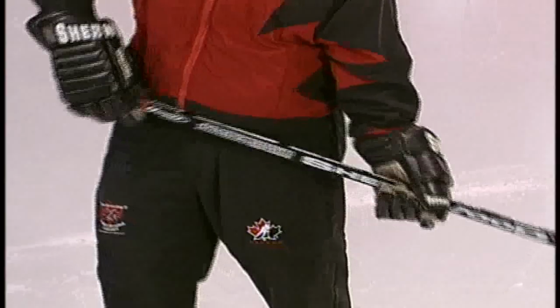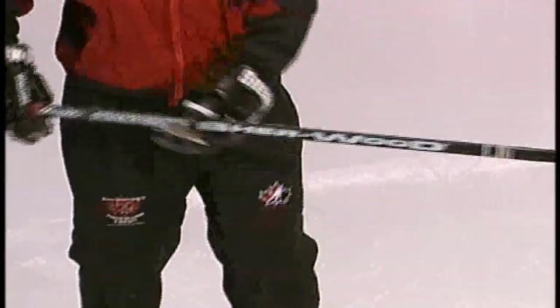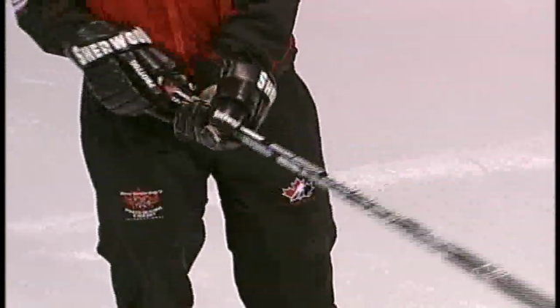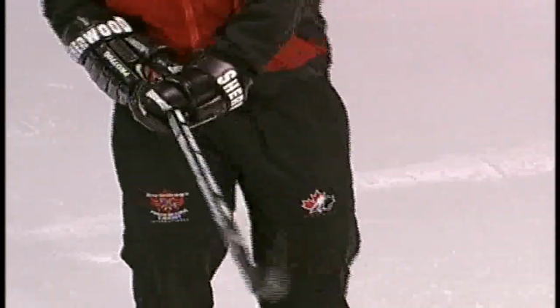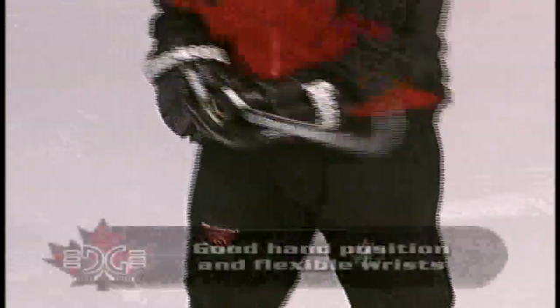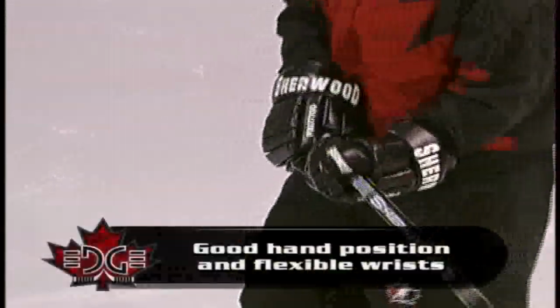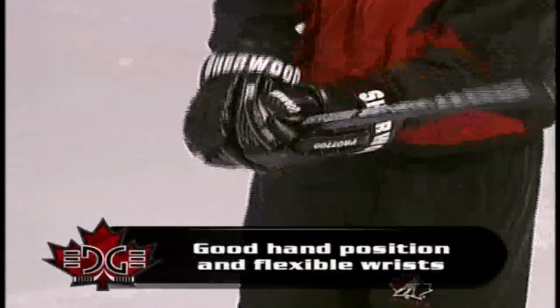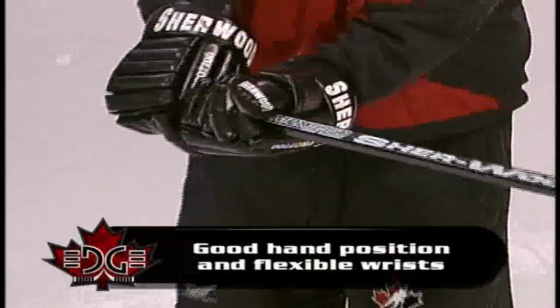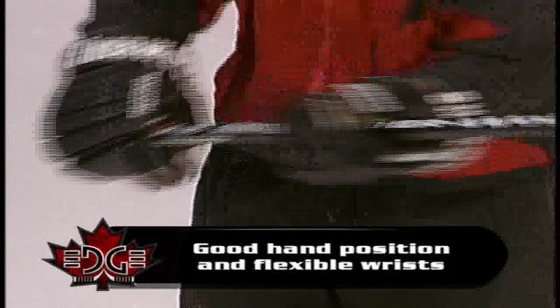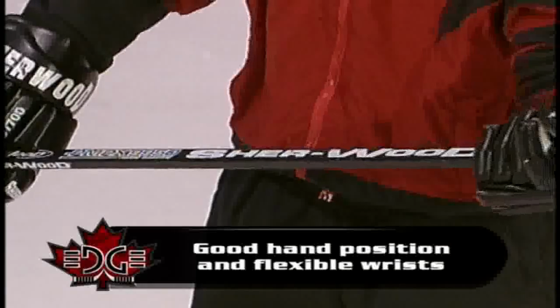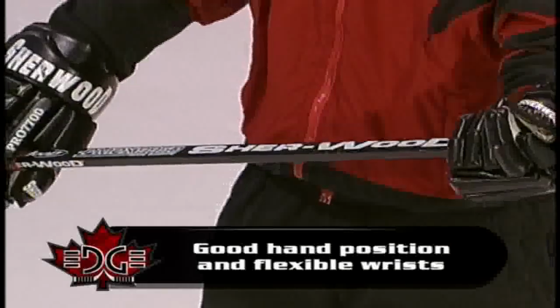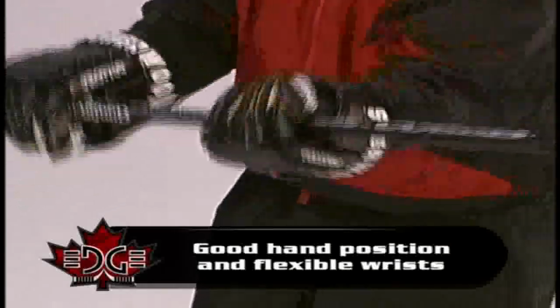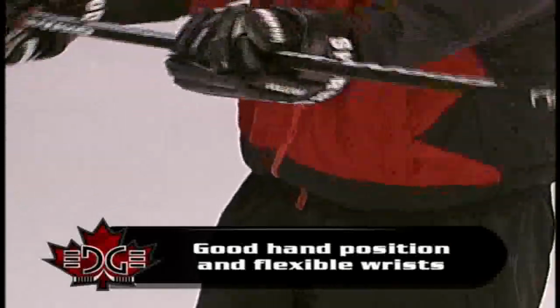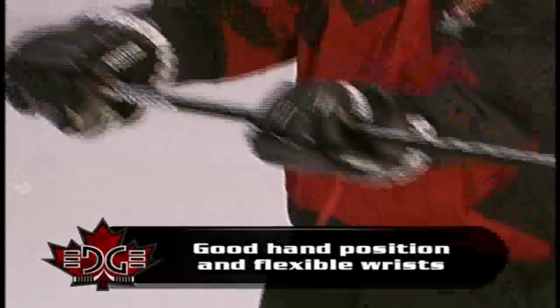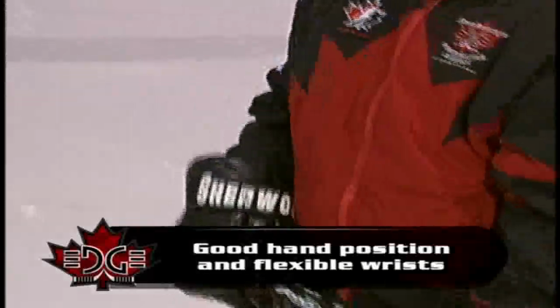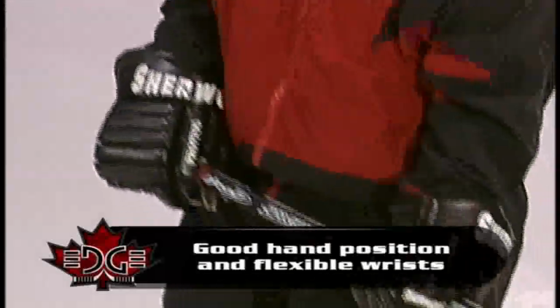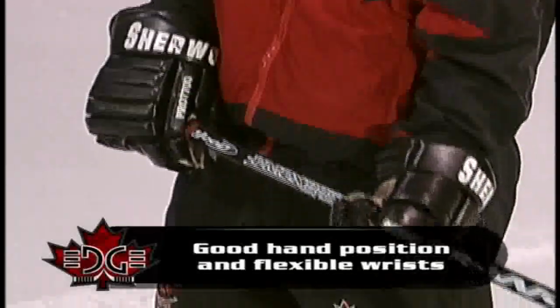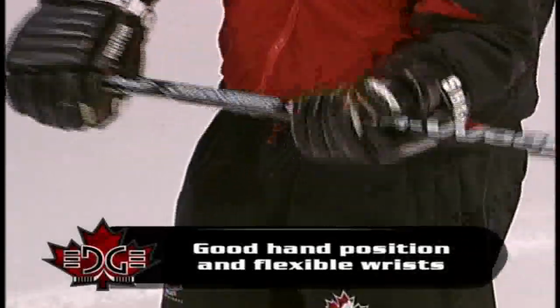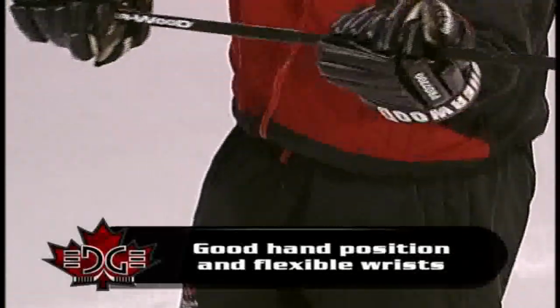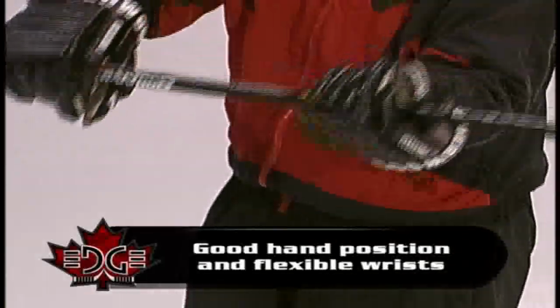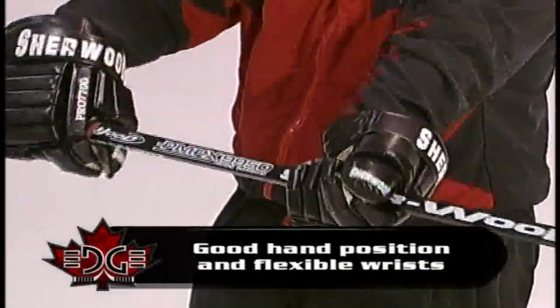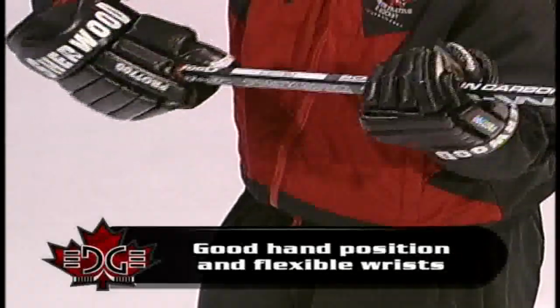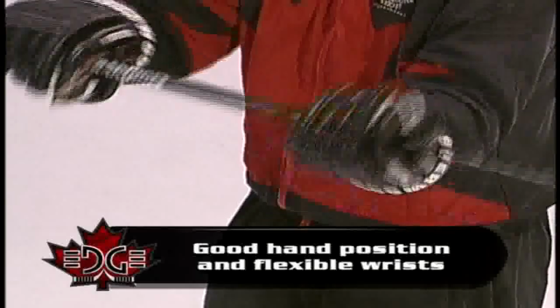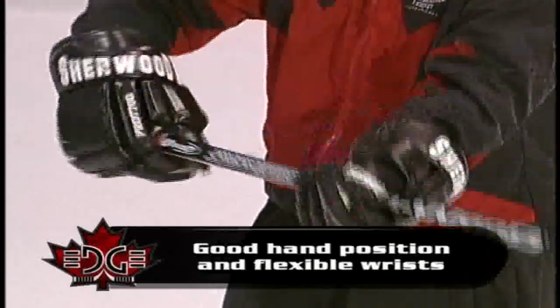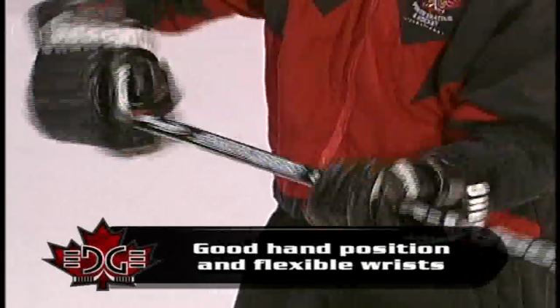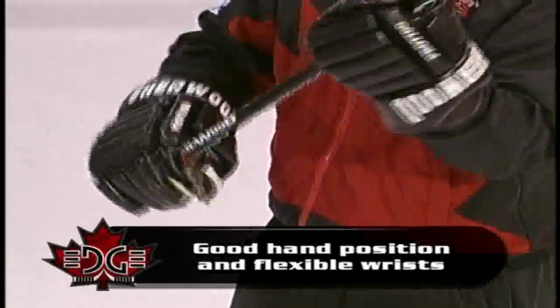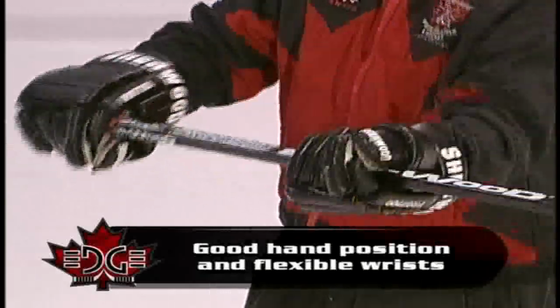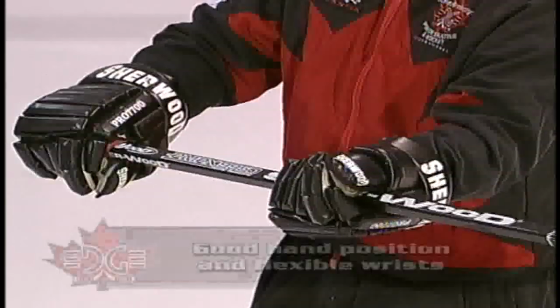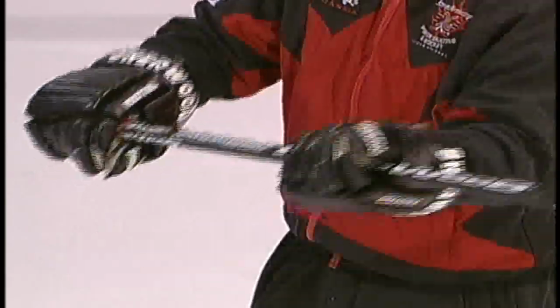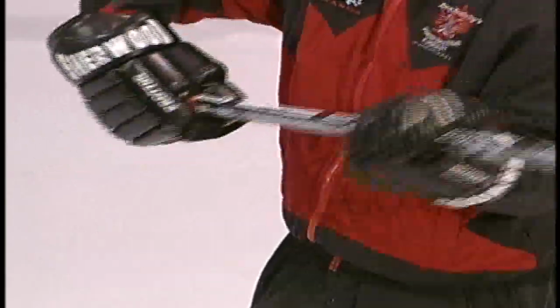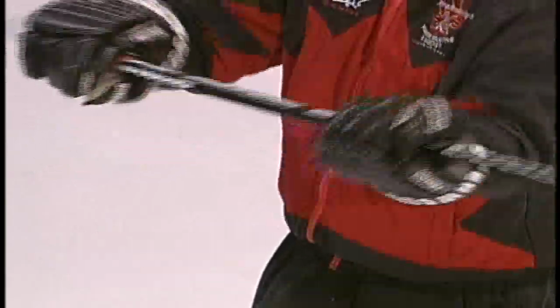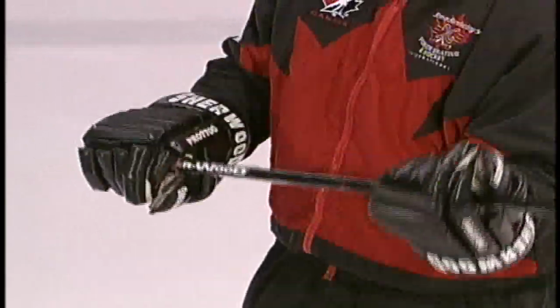It starts off with good hand position on your stick. You want to ensure your hands aren't too close or too far apart. Just inside the shoulders is a good passing position. You want to make sure your wrists are really flexible on your stick — firm grip, but also allowing for some movement with your wrists.